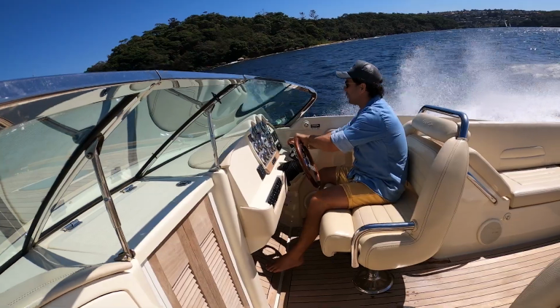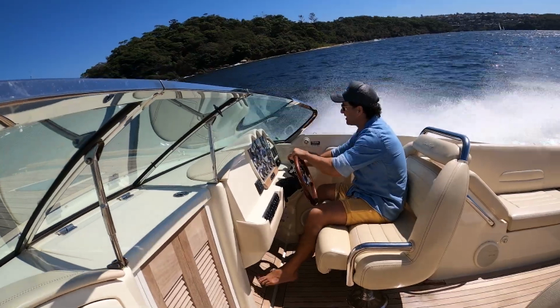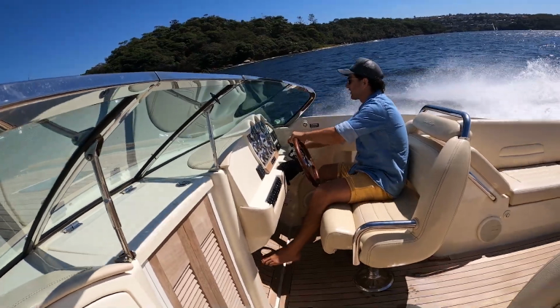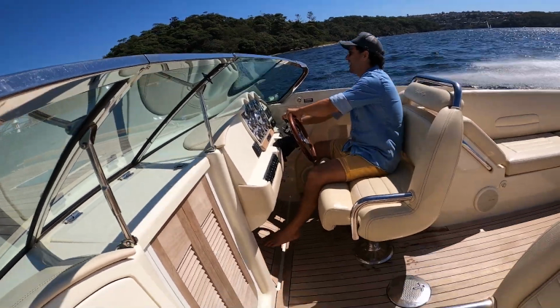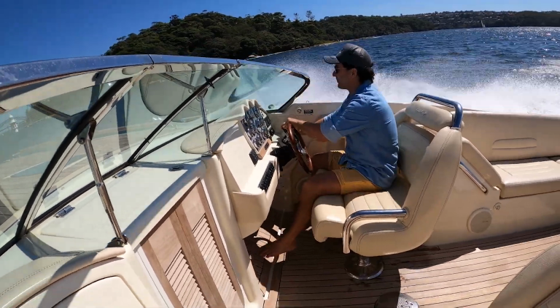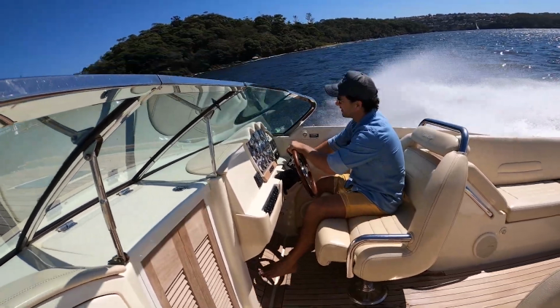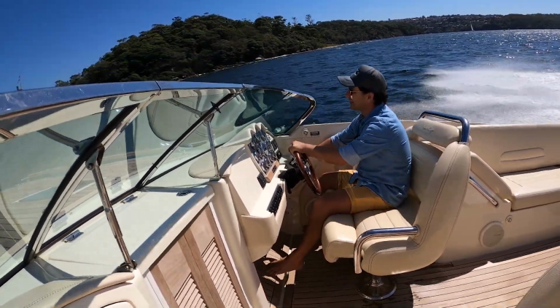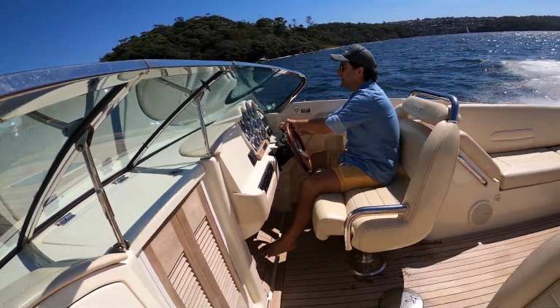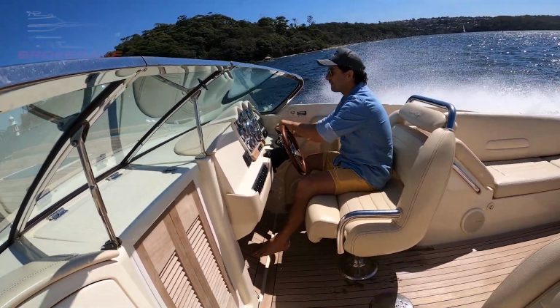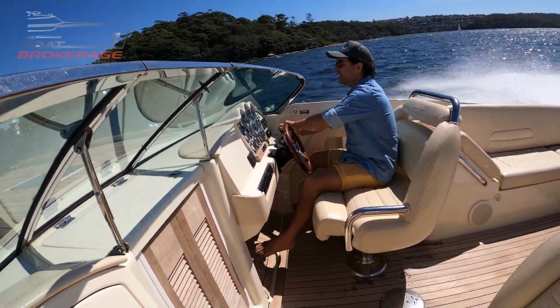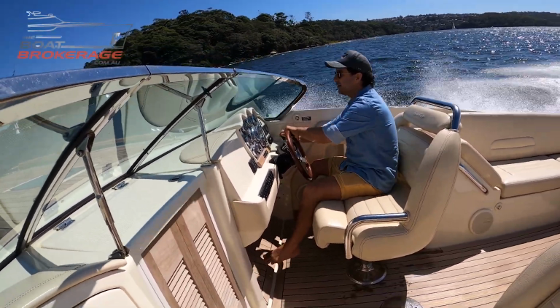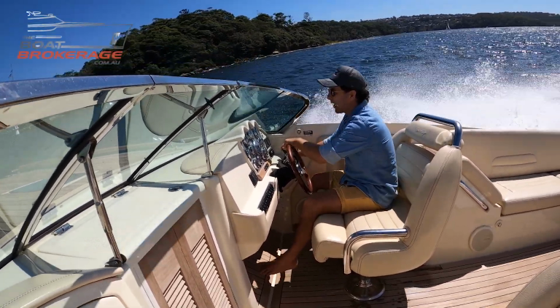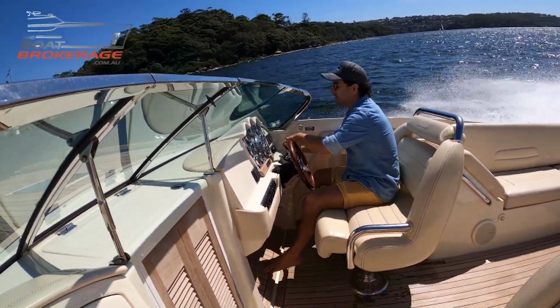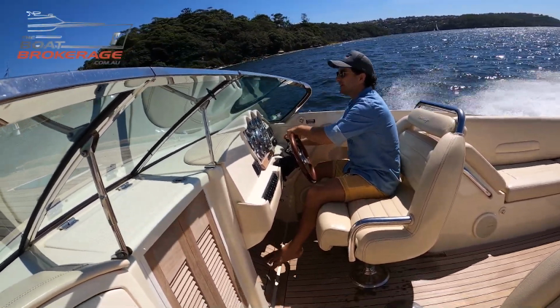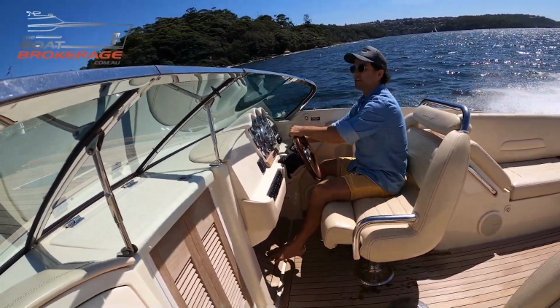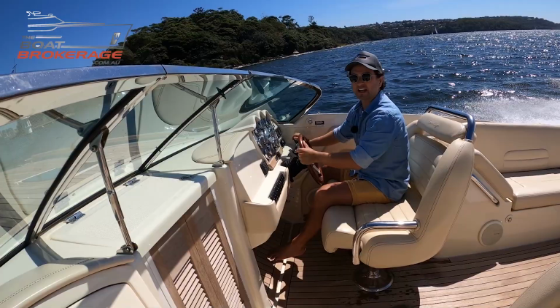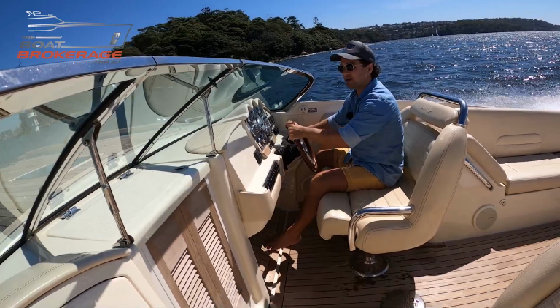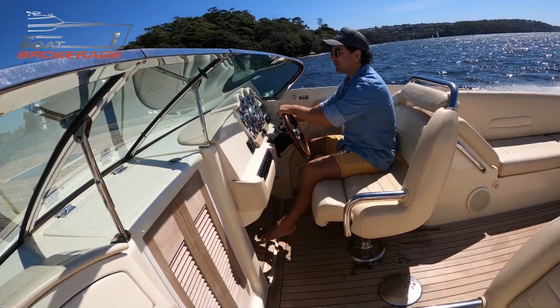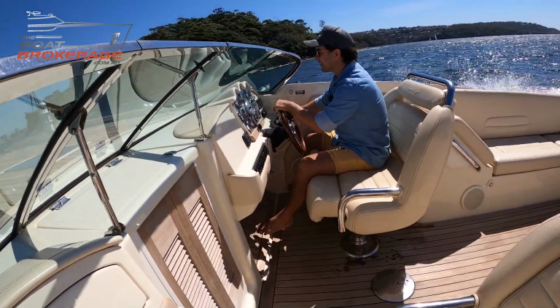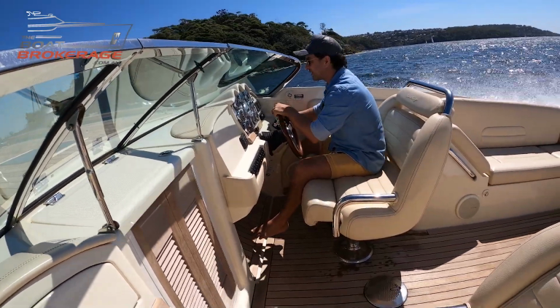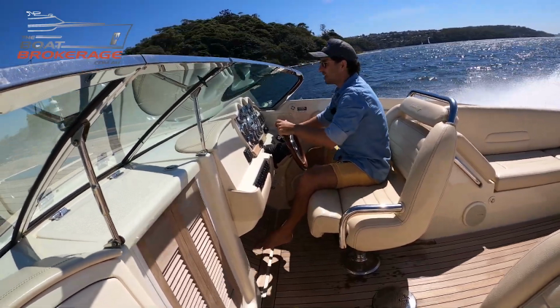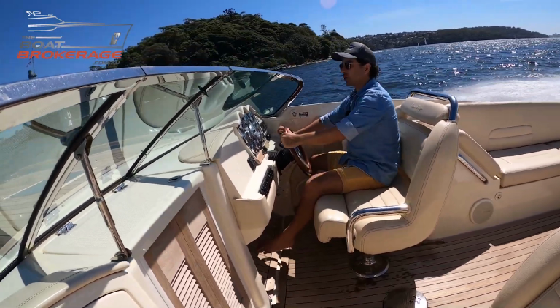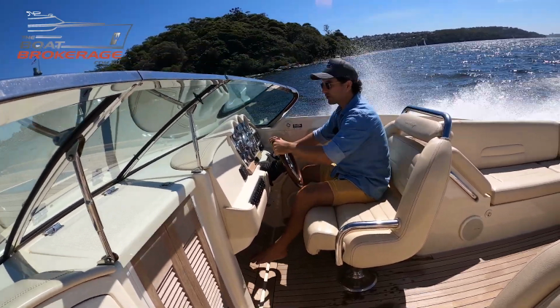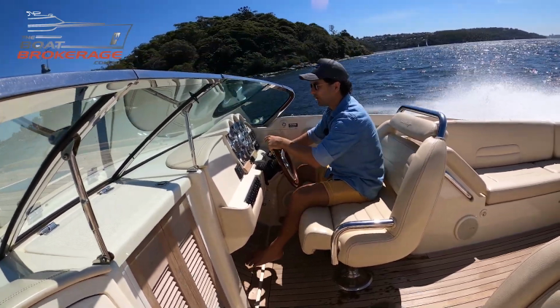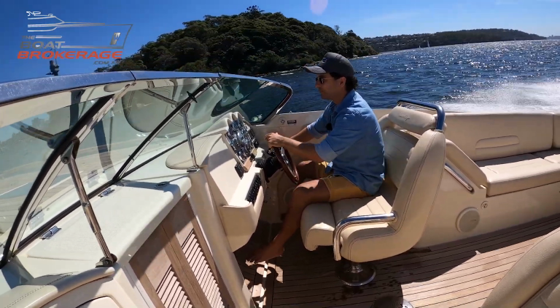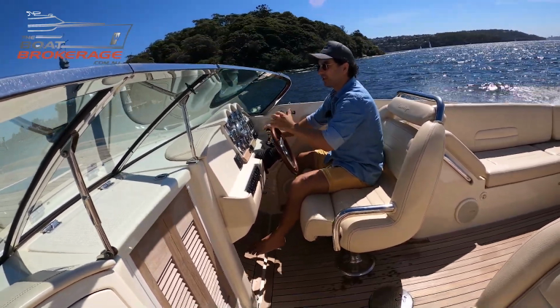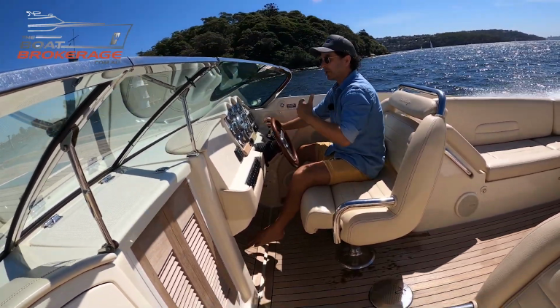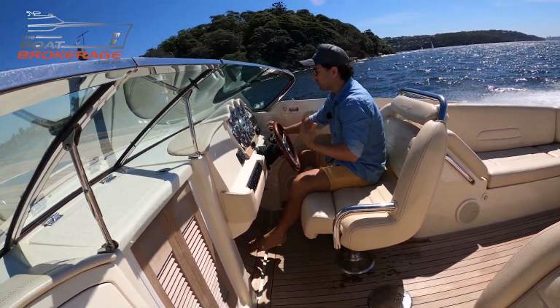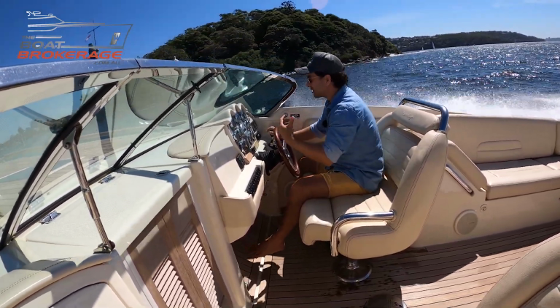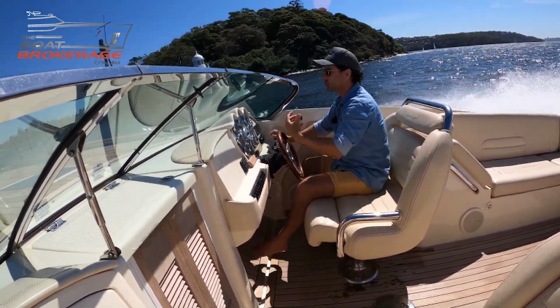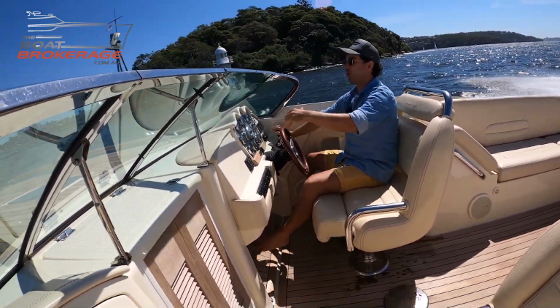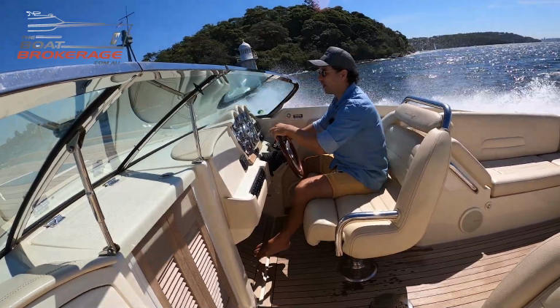Putting it into that turn there, you can feel the boat — she's like an animal. She talks to you, but you need to control her.